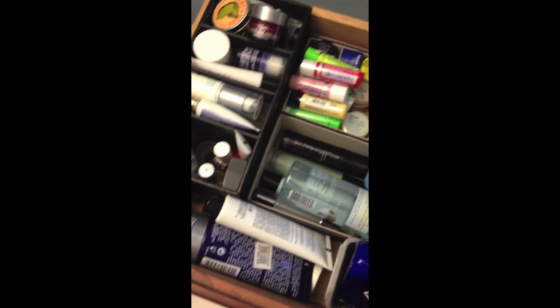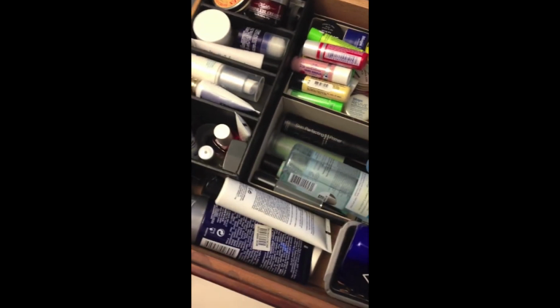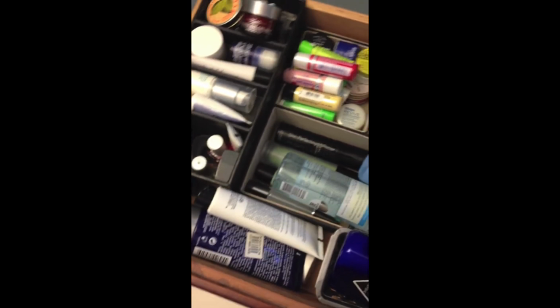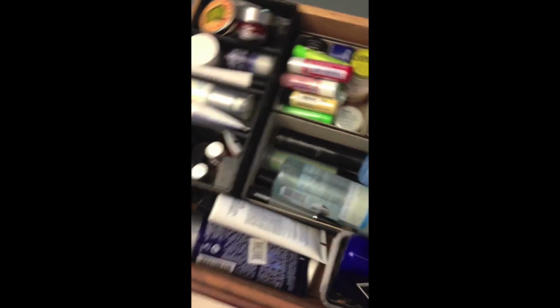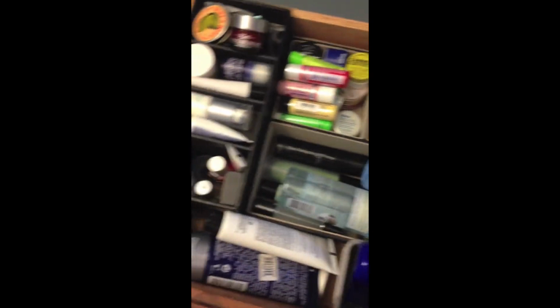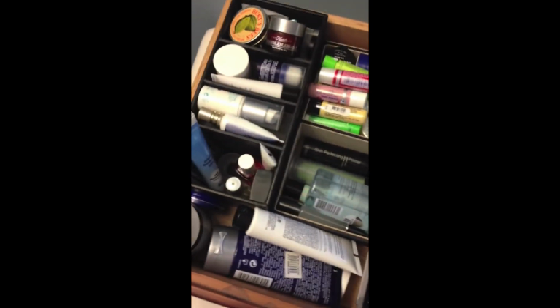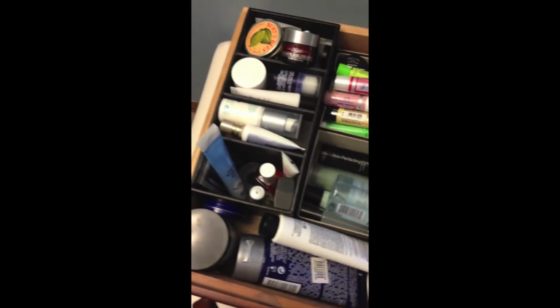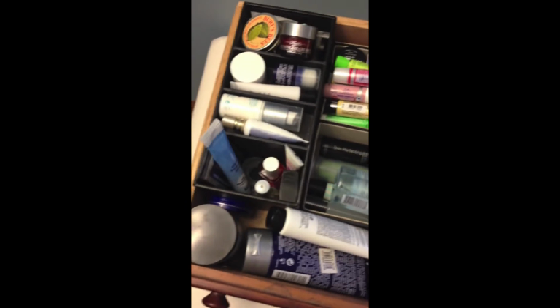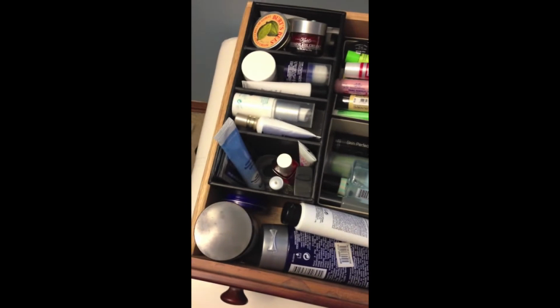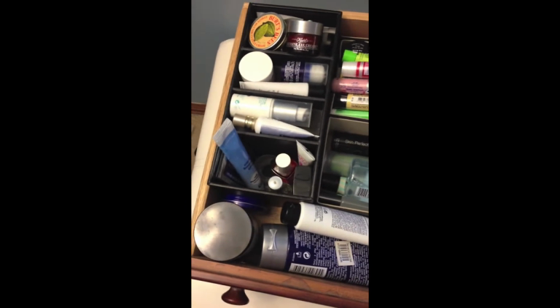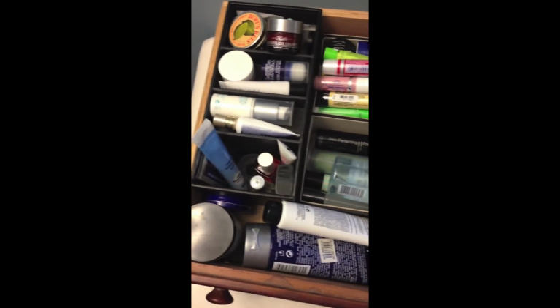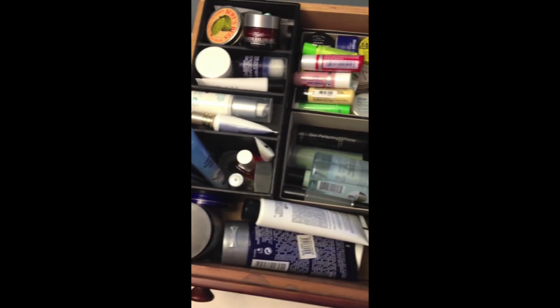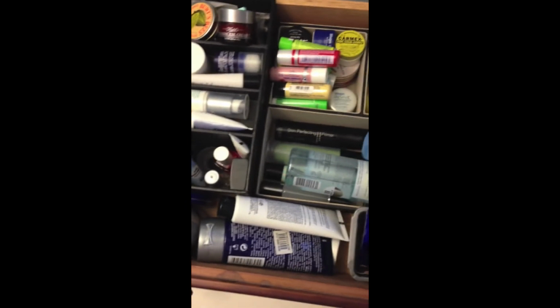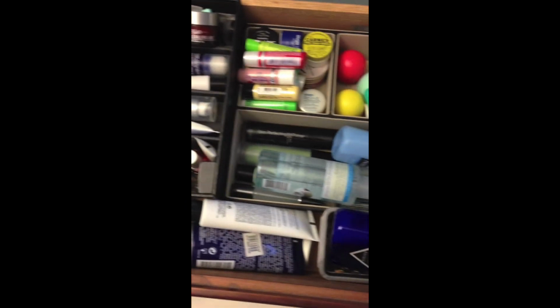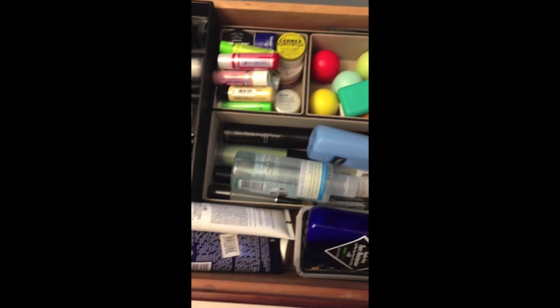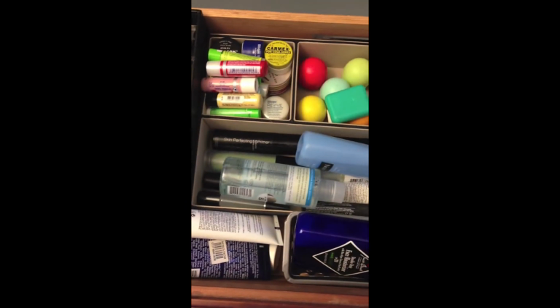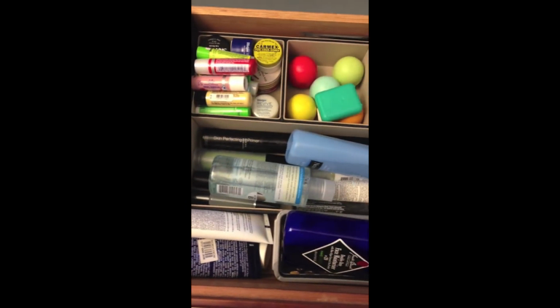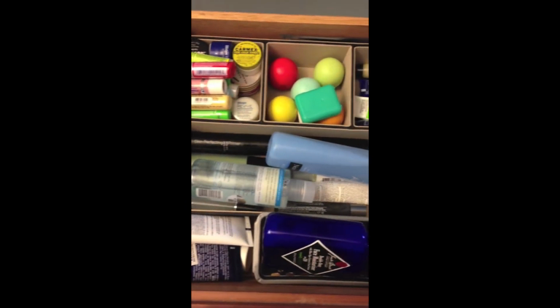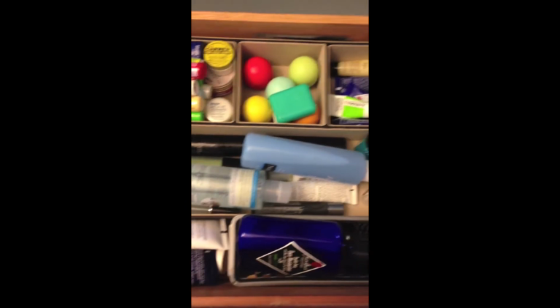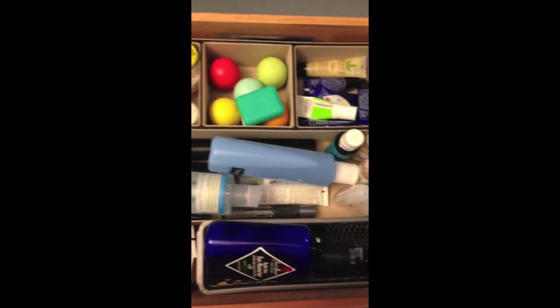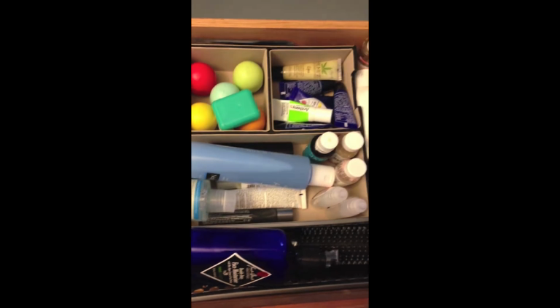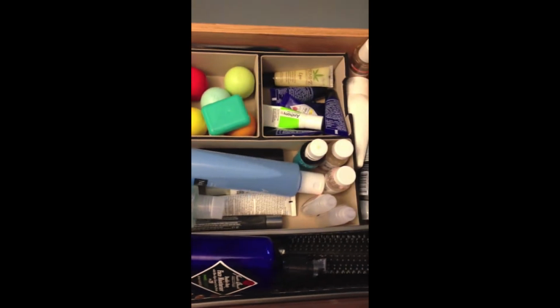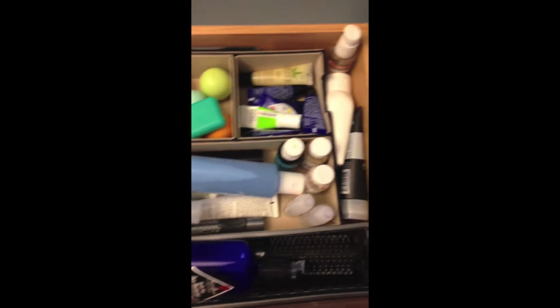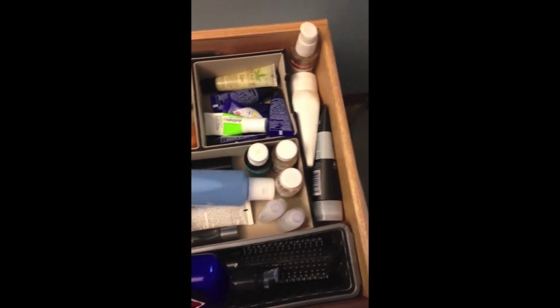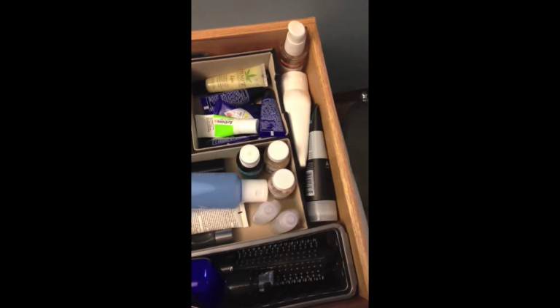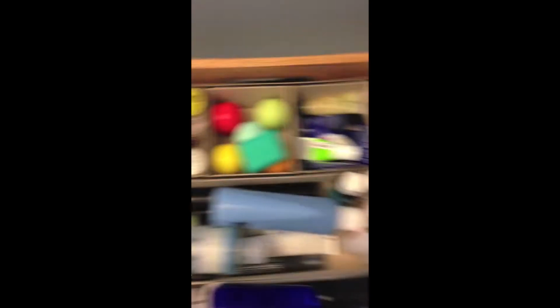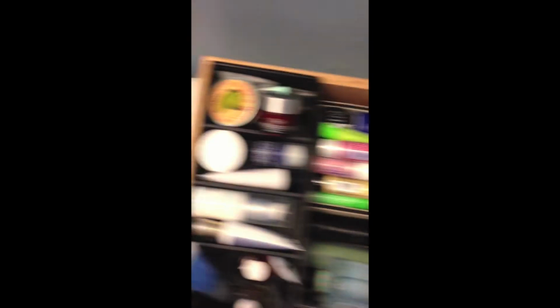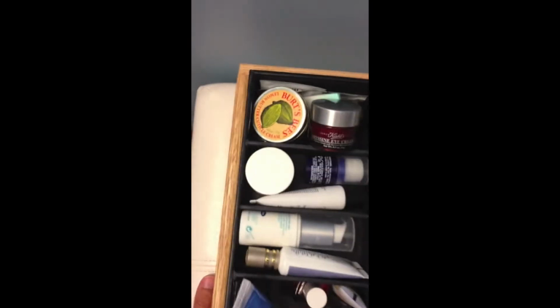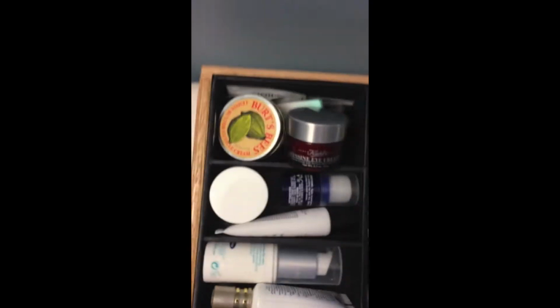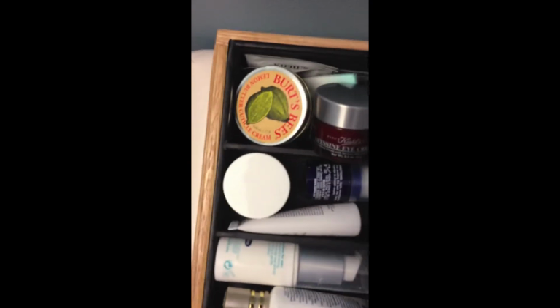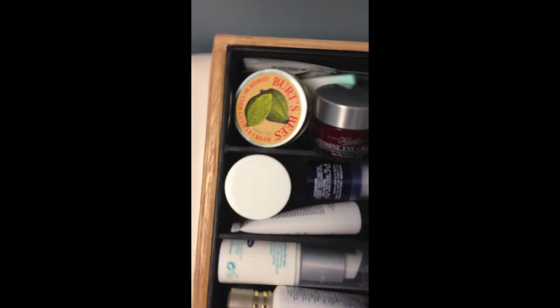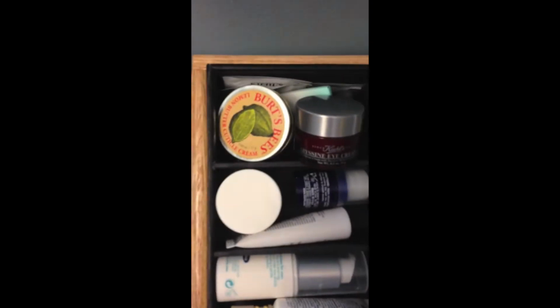I just reorganized this drawer, so it's still a little messy, but it's a lot cleaner than it was. So here's just an overview of it so far, and I'll go in depth with it. Starting in this top corner...